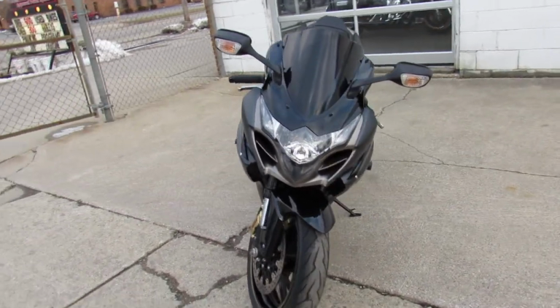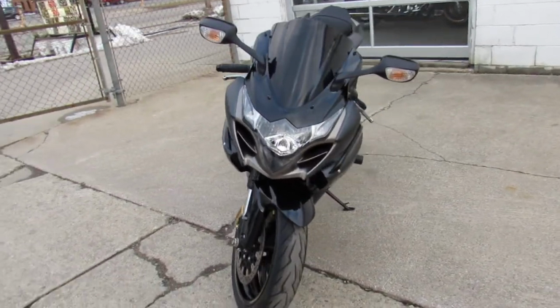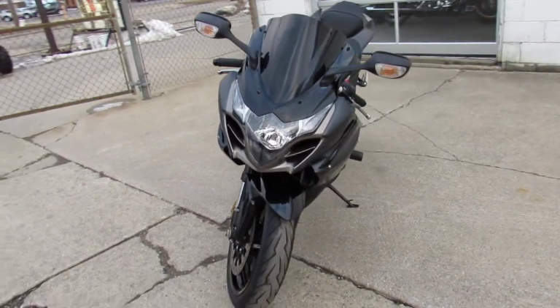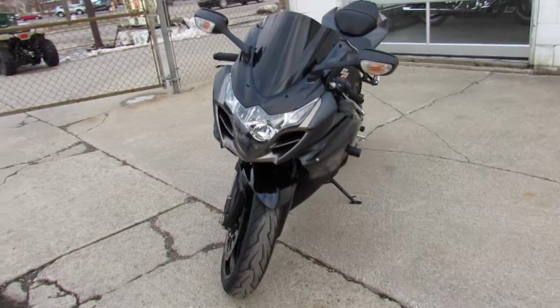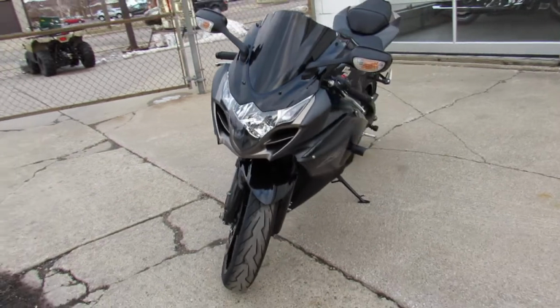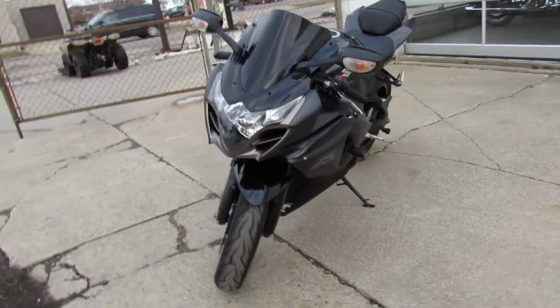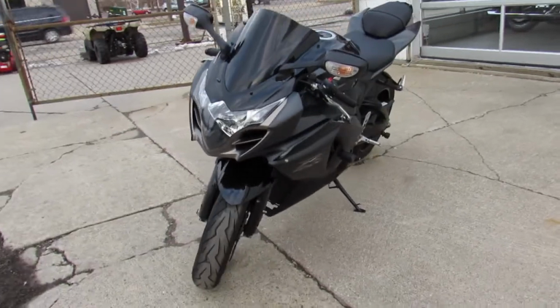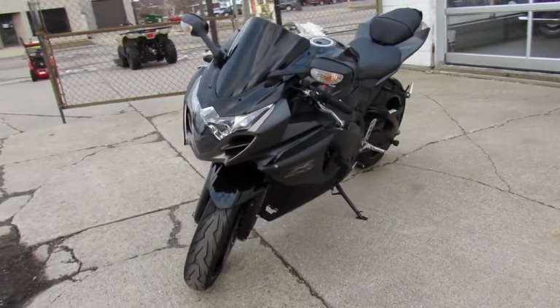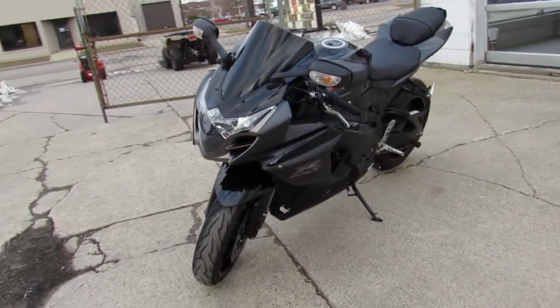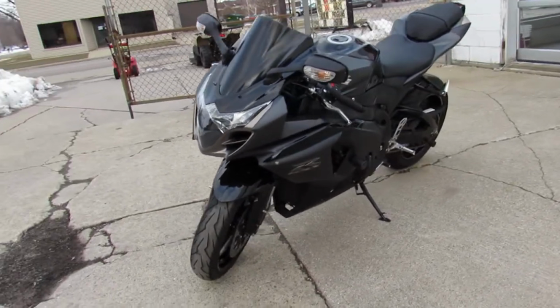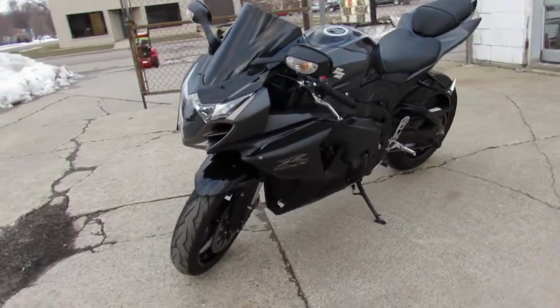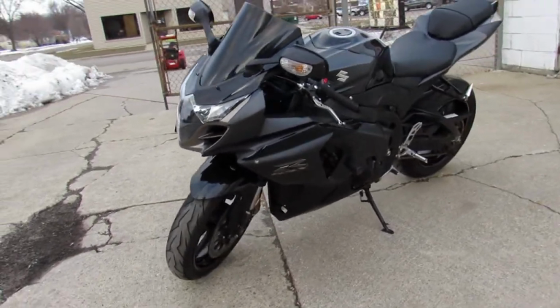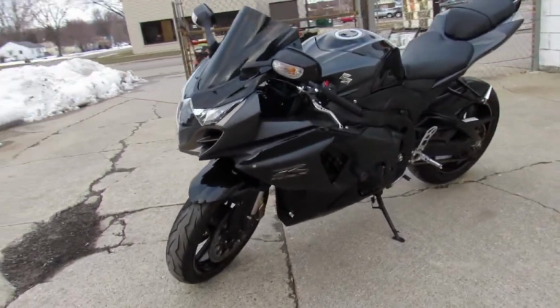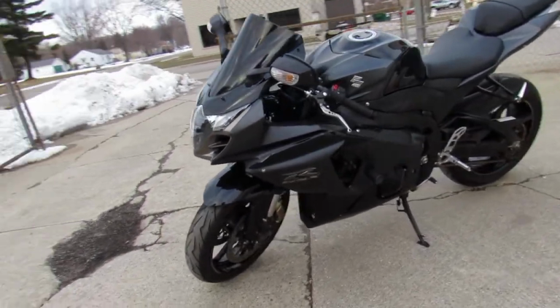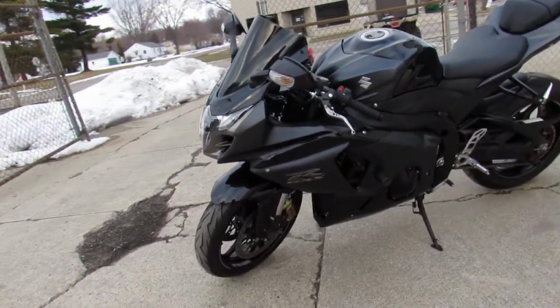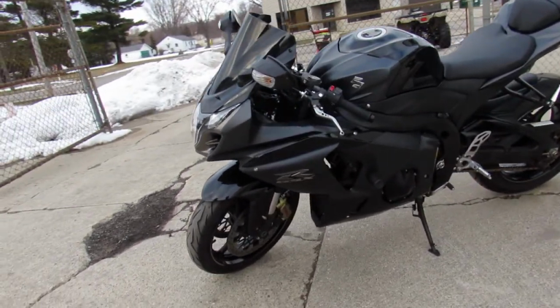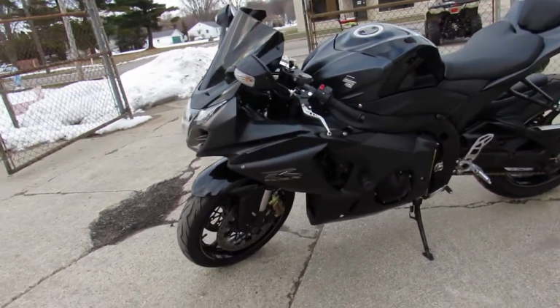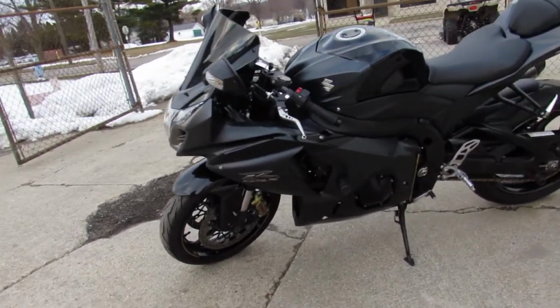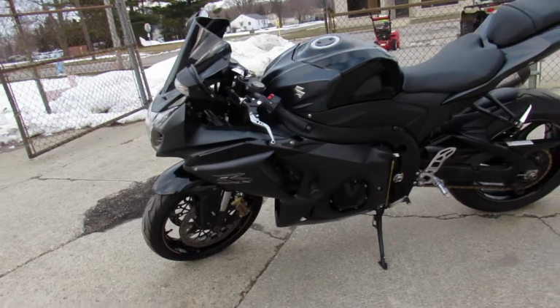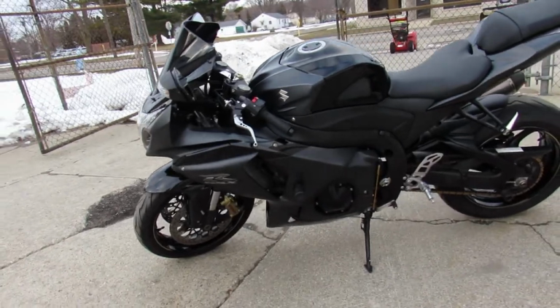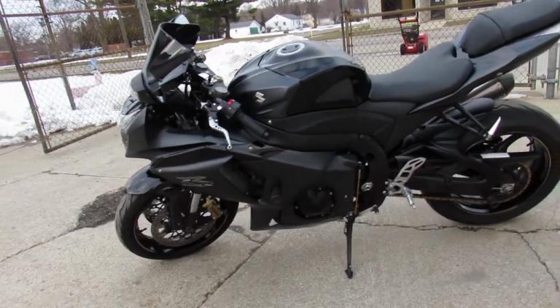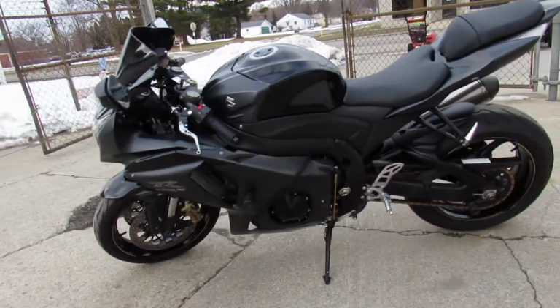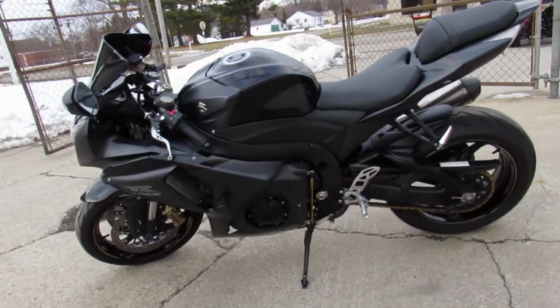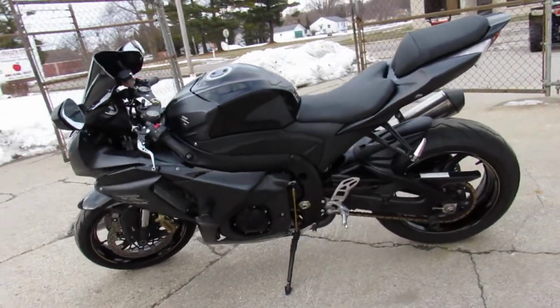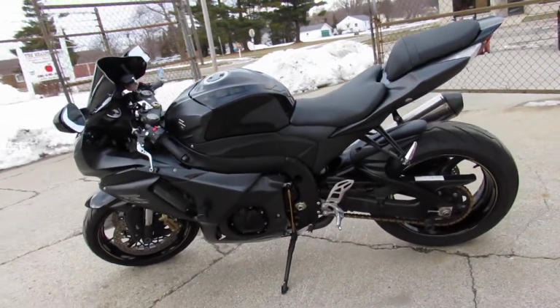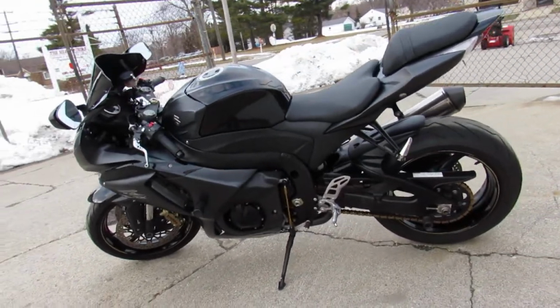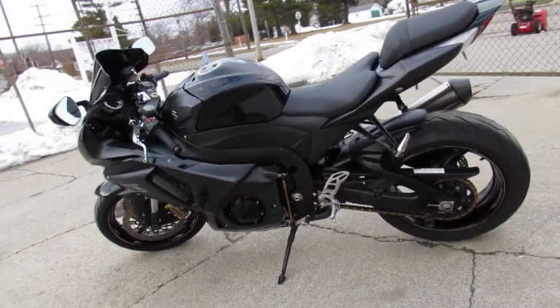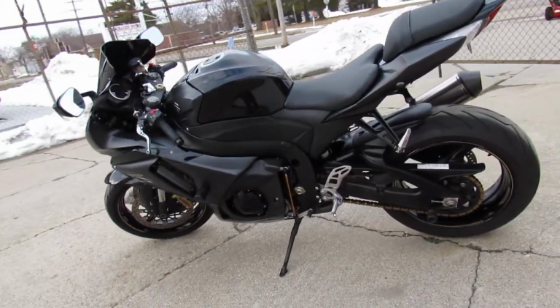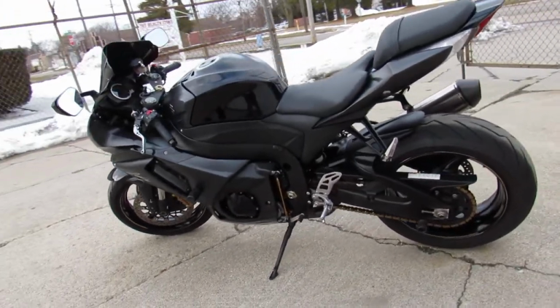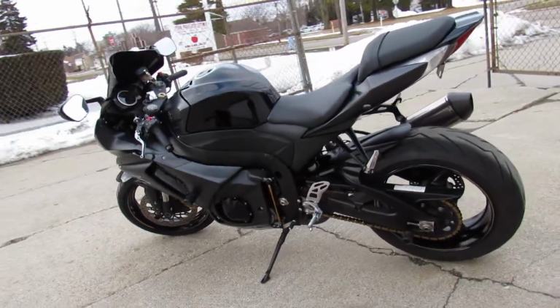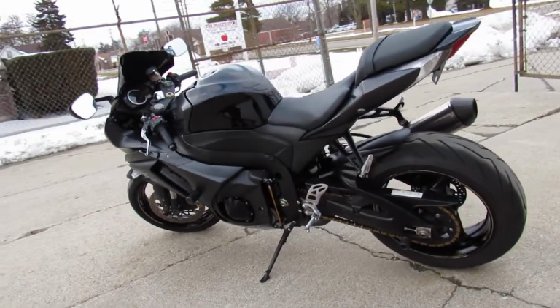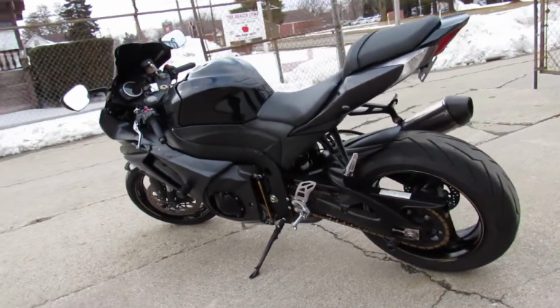This one's got all the extras, guys: CRG adjustable levers, frame sliders, LED lights, Leo Vince exhaust, and more. Running the front of the pack on this thing and look good doing it.